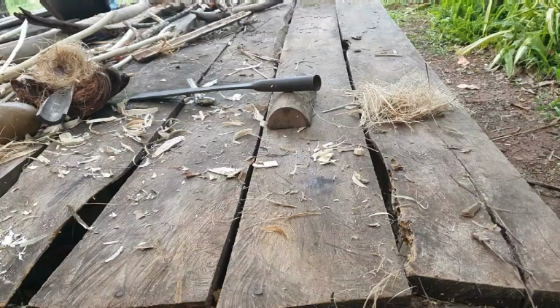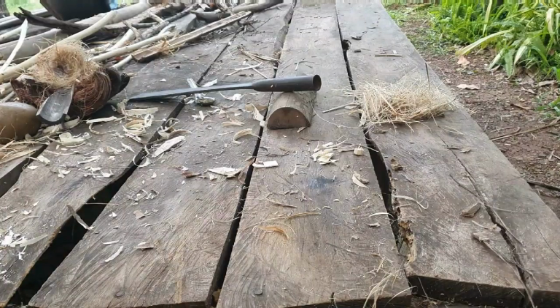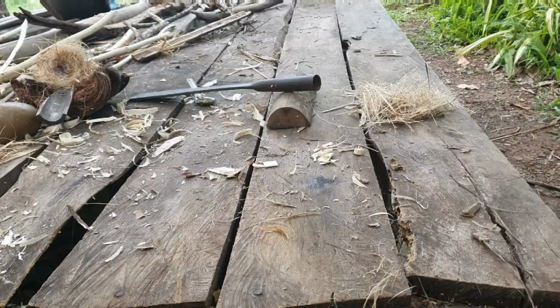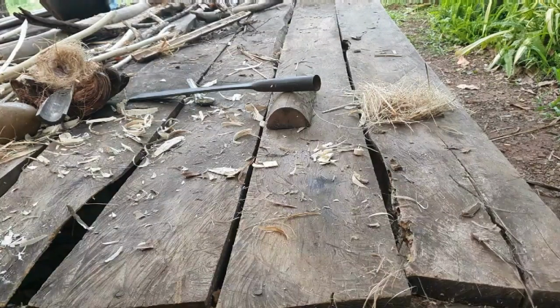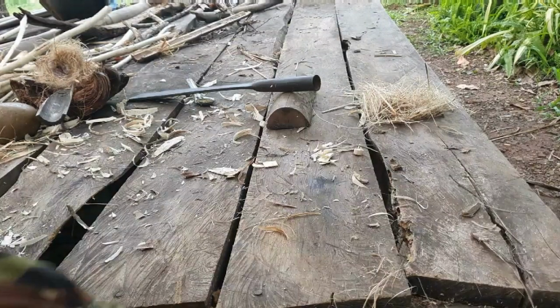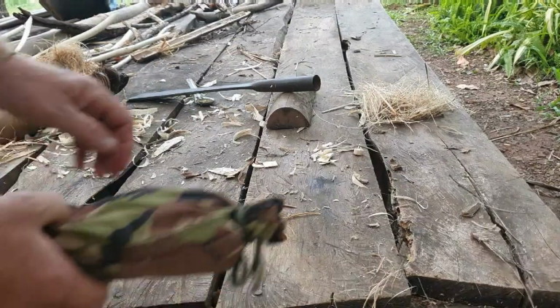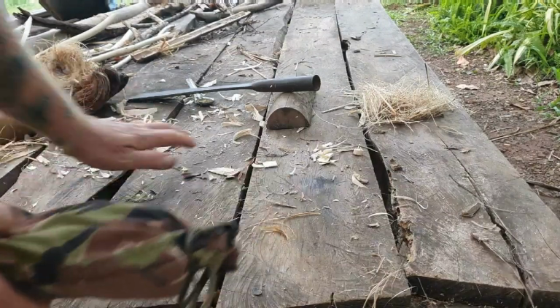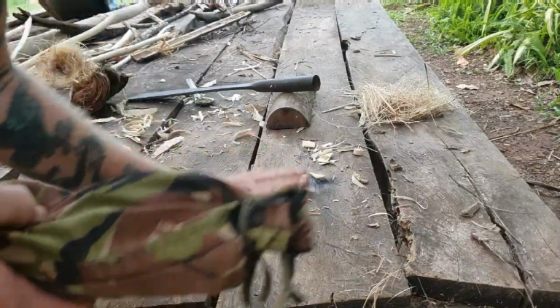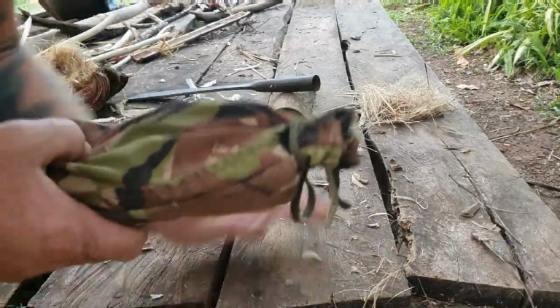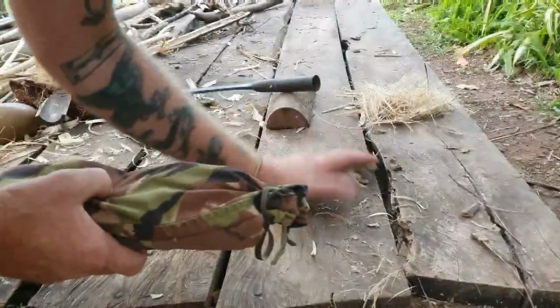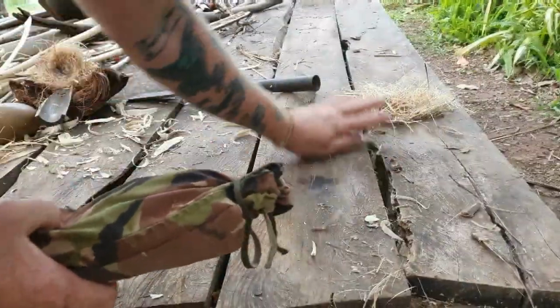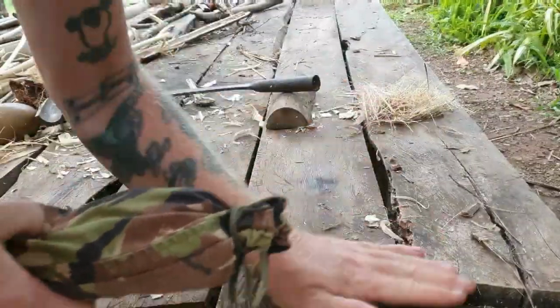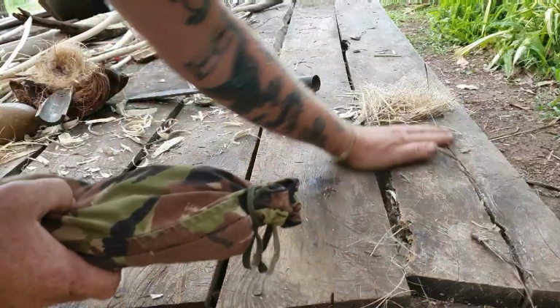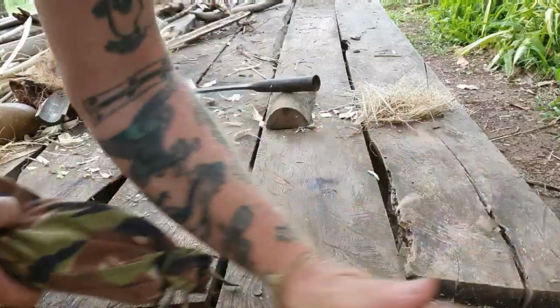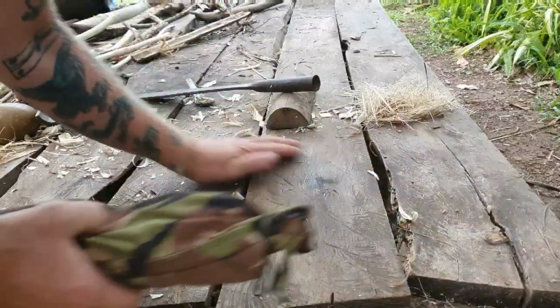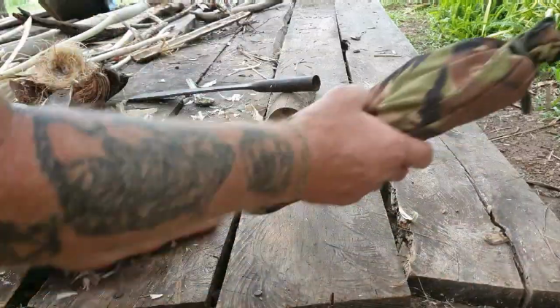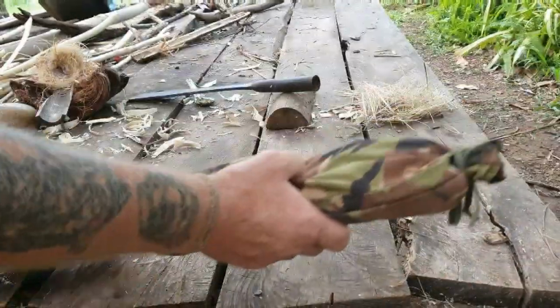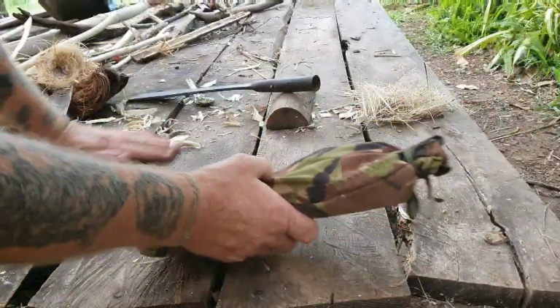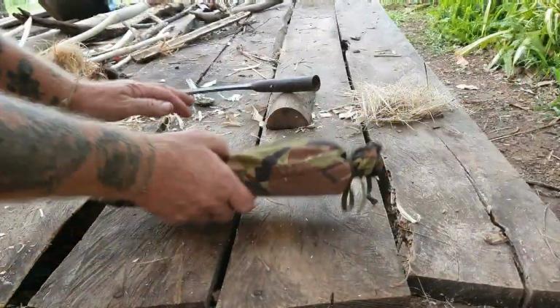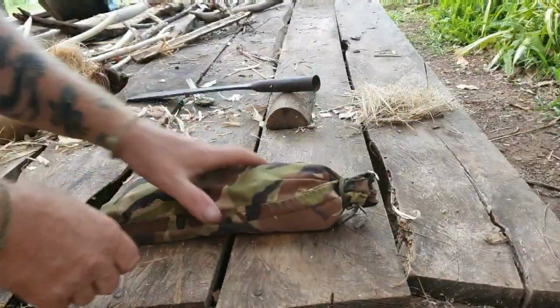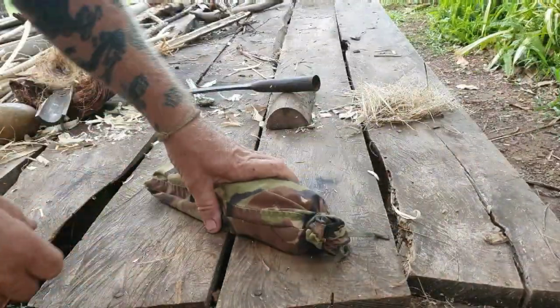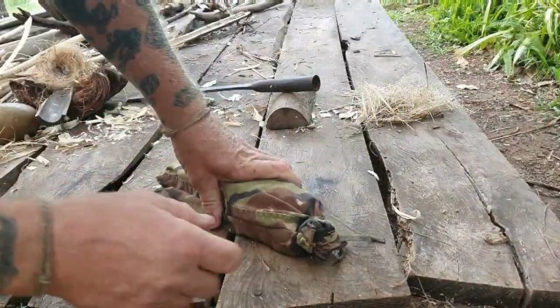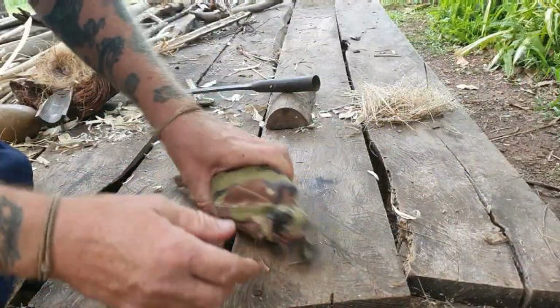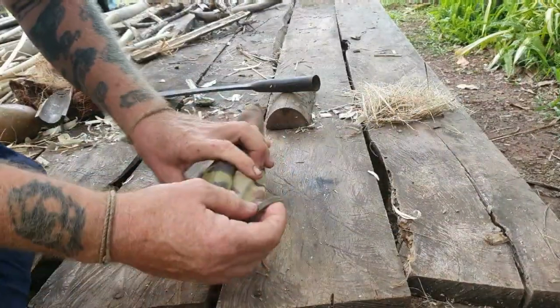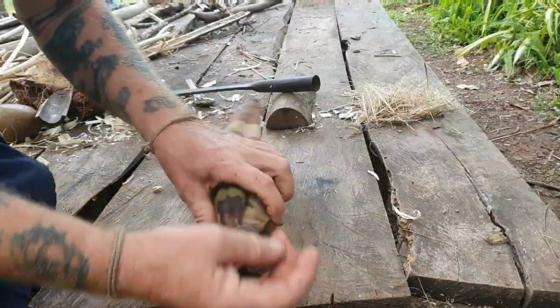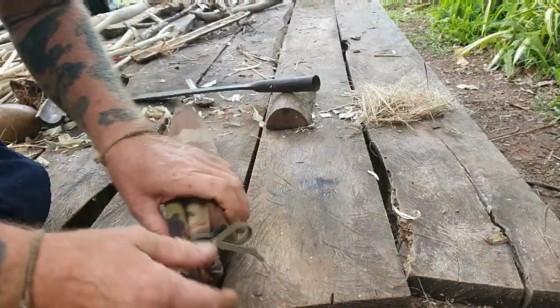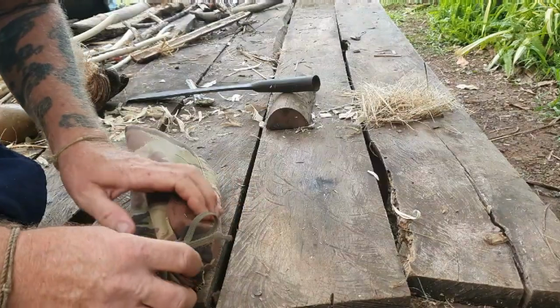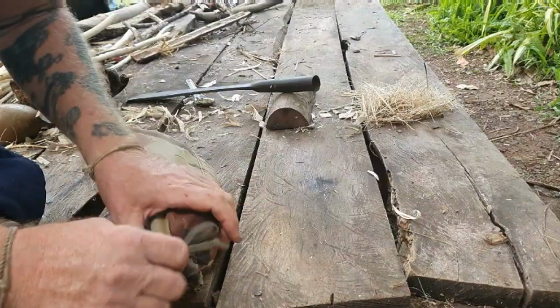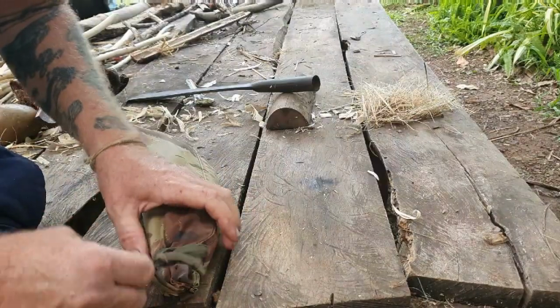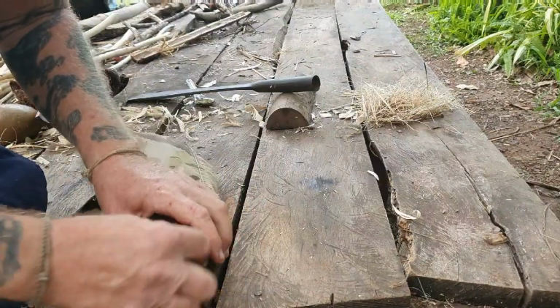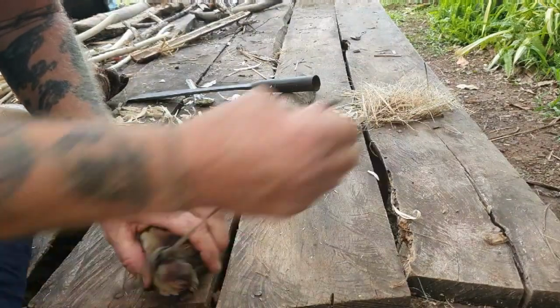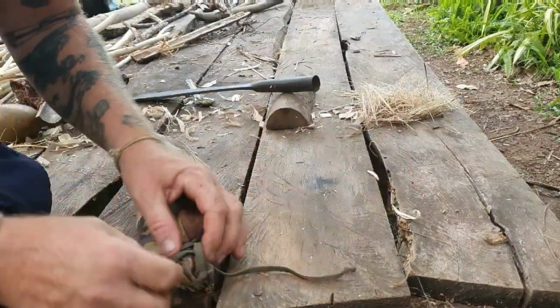Hey up firebugs. Thought I'd show you my new ball drill kit that I've made for a friend.